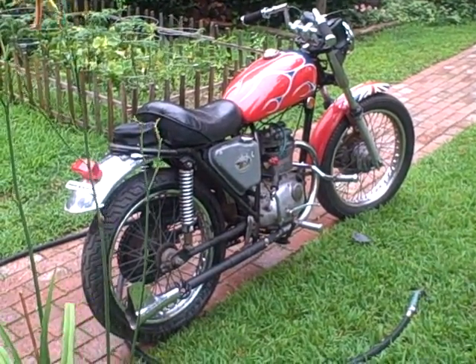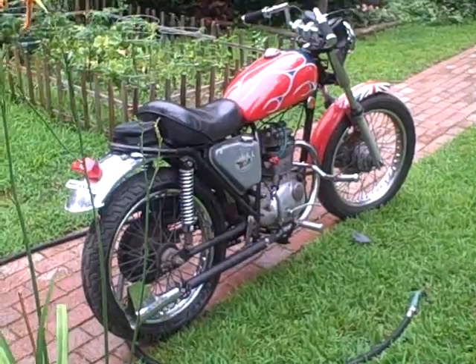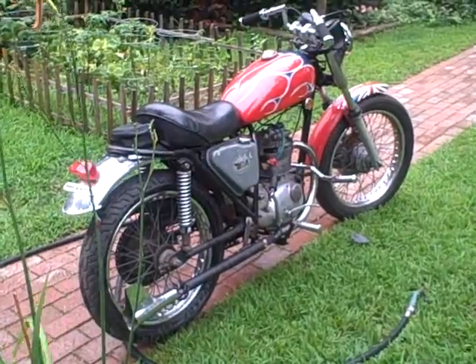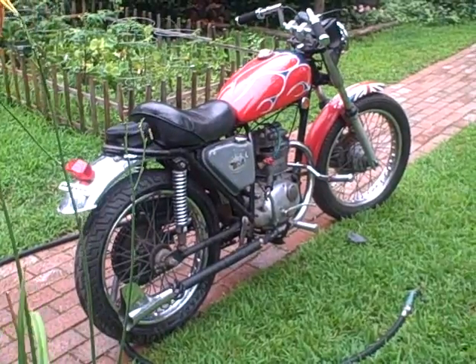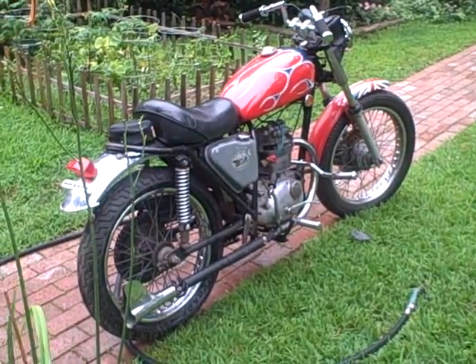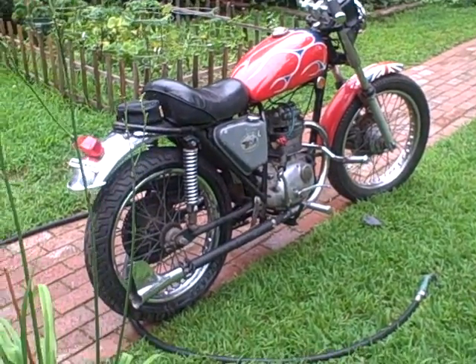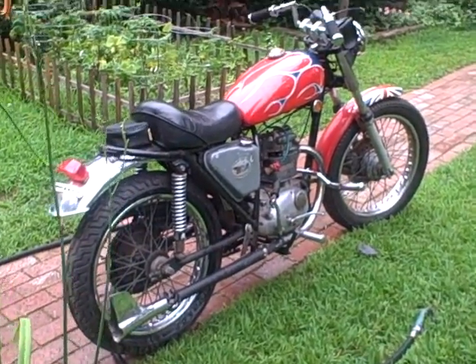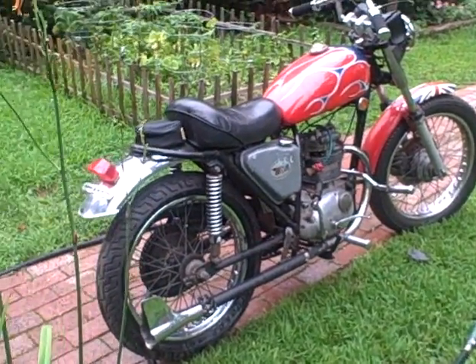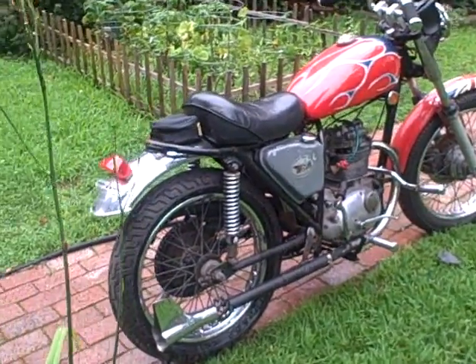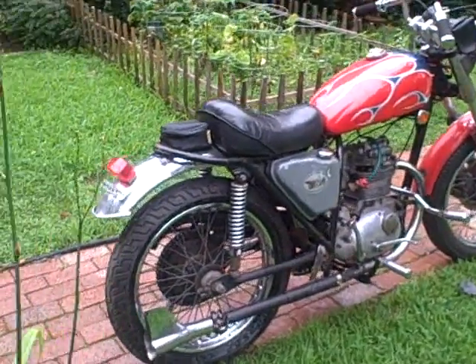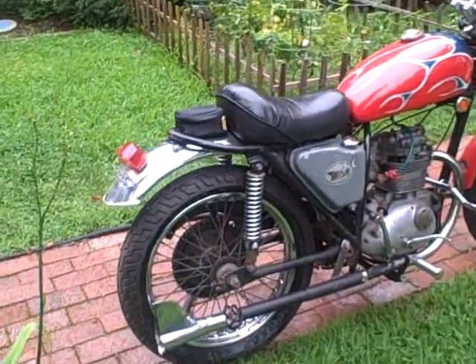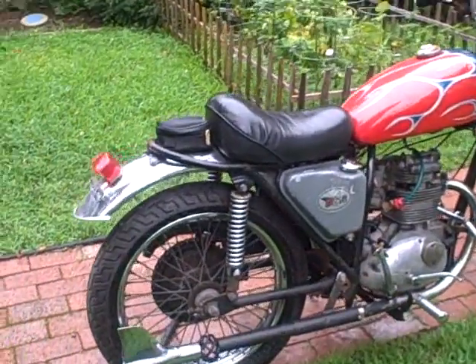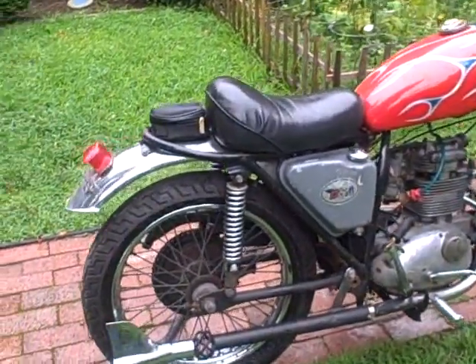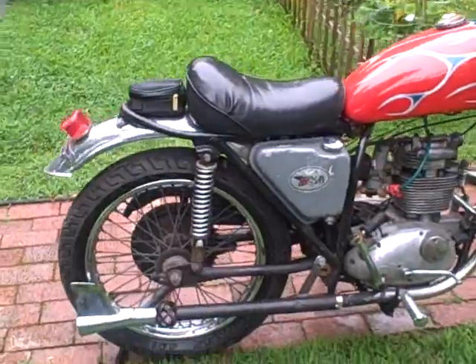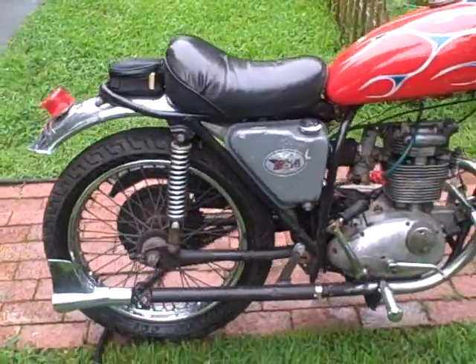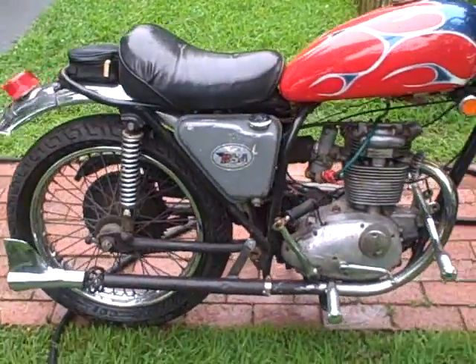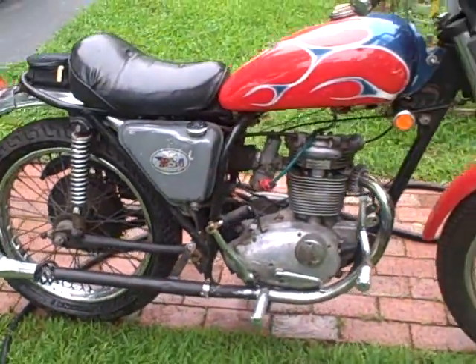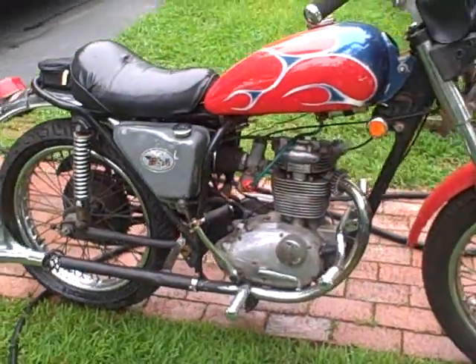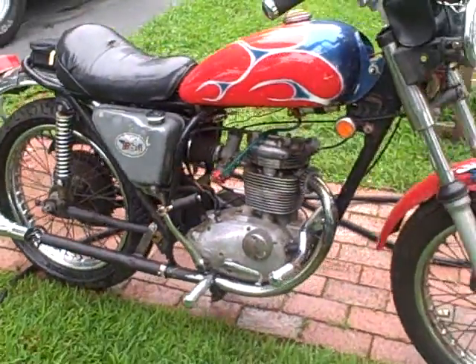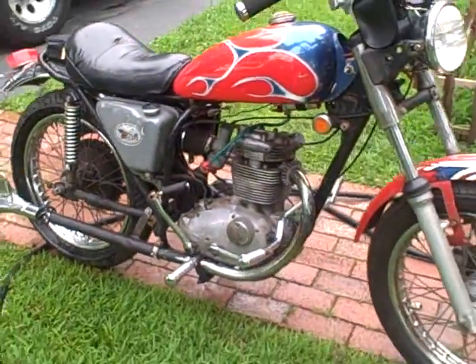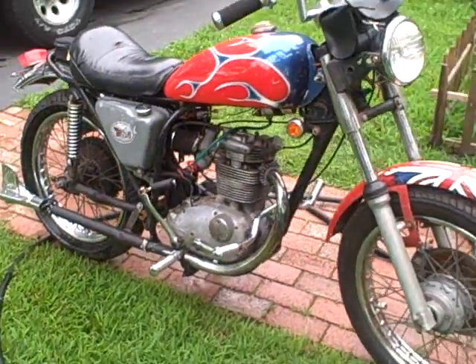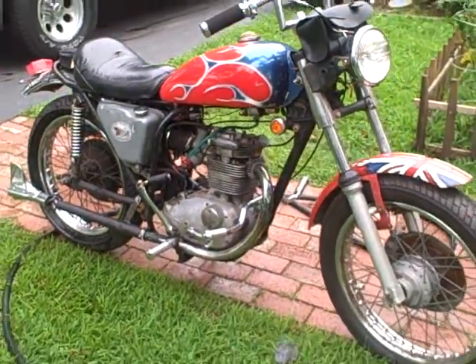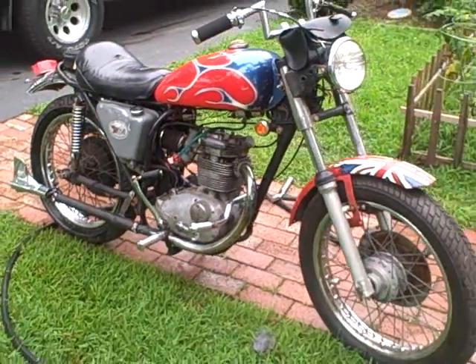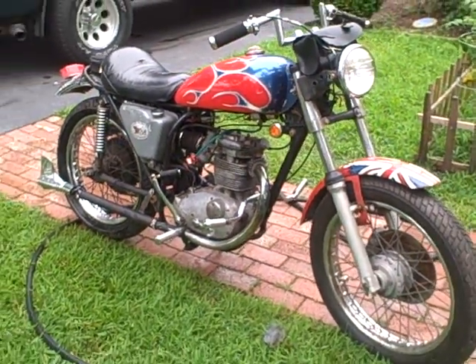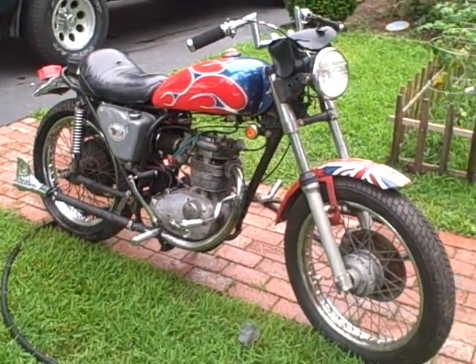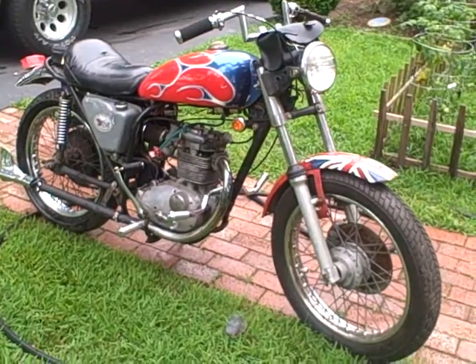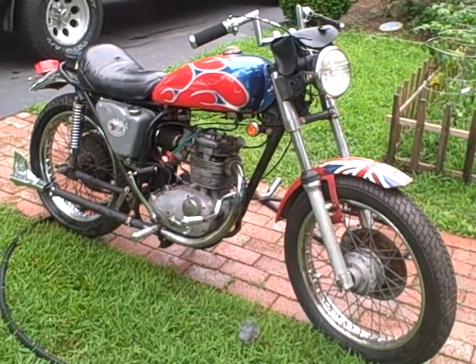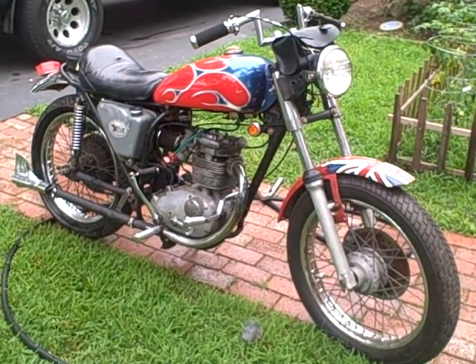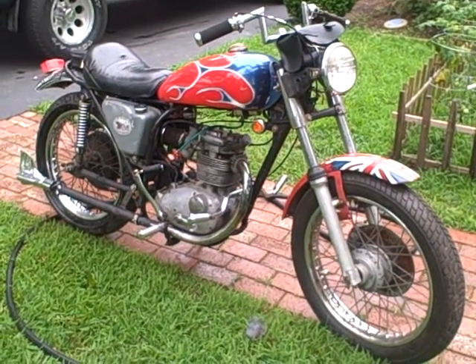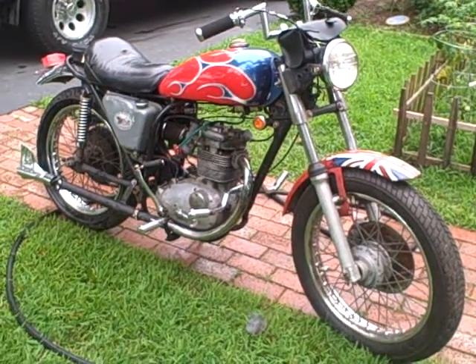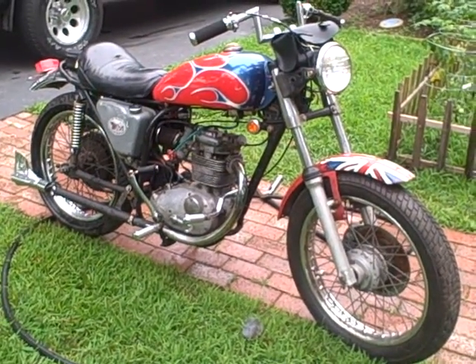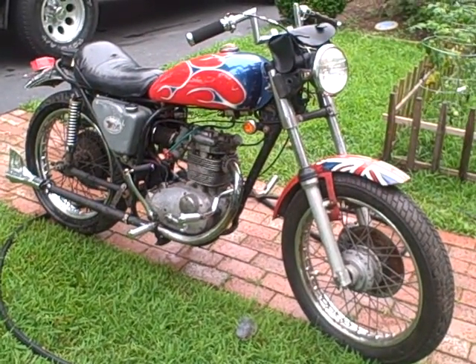The motor was seized when I unloaded it — the previous owner neglected to tell me that. That's okay. A little bit of Marvel Mystery Oil freed that up. Absolutely gorgeous — what a piece of crap.